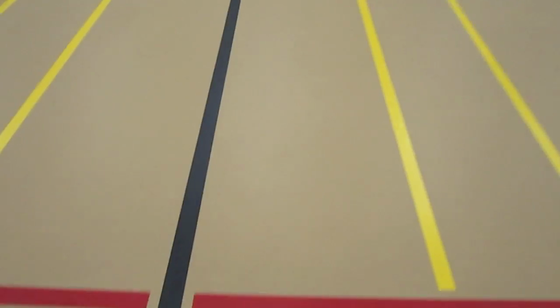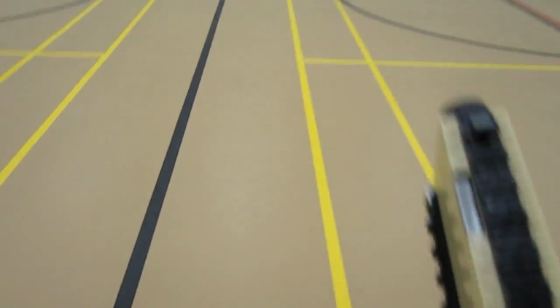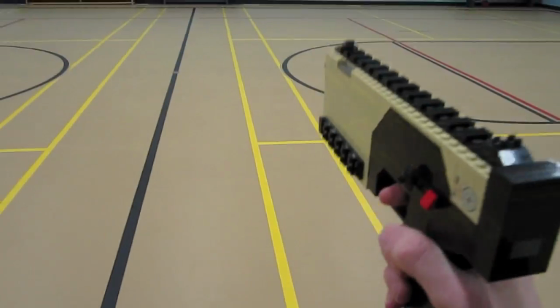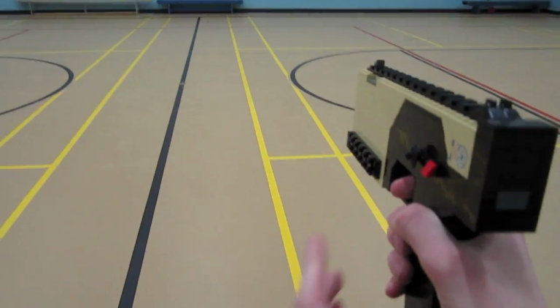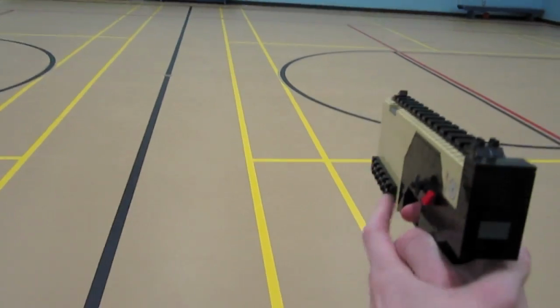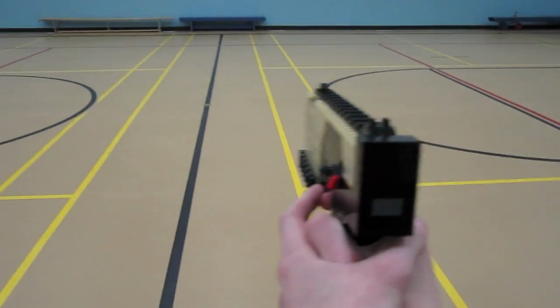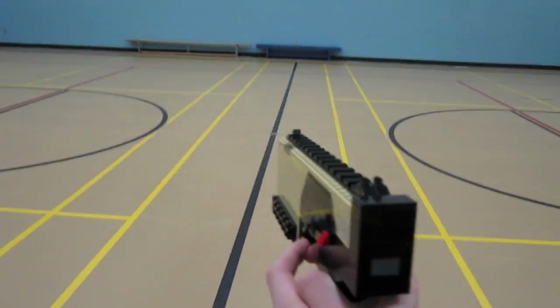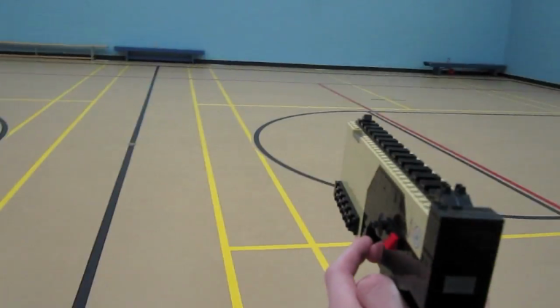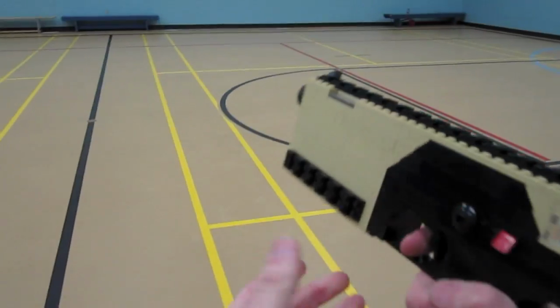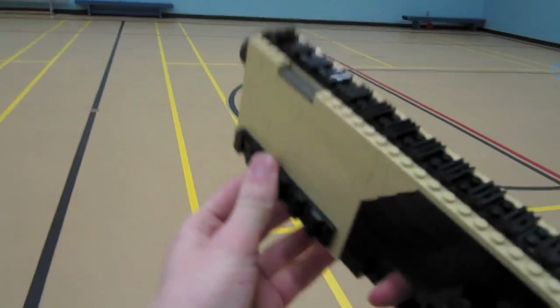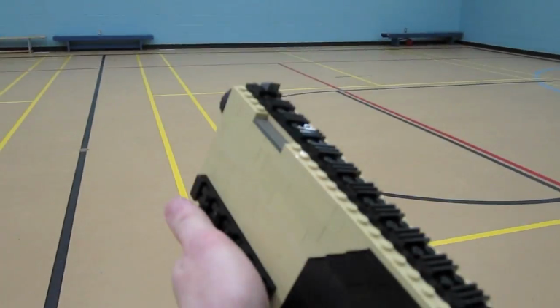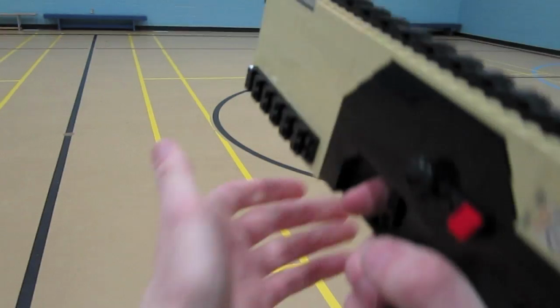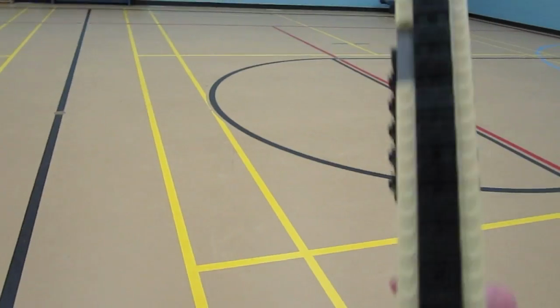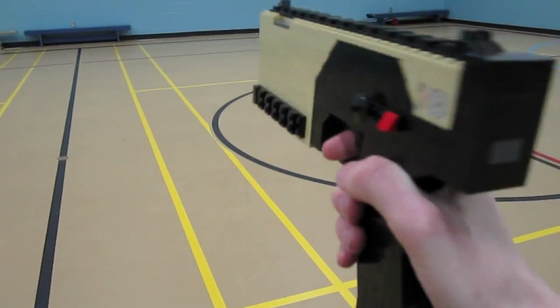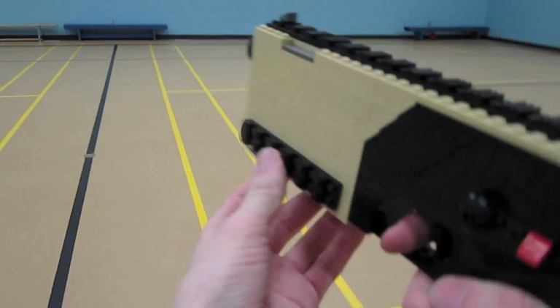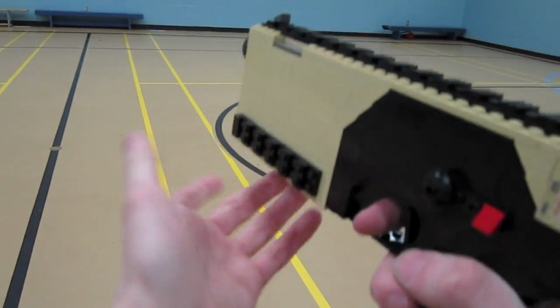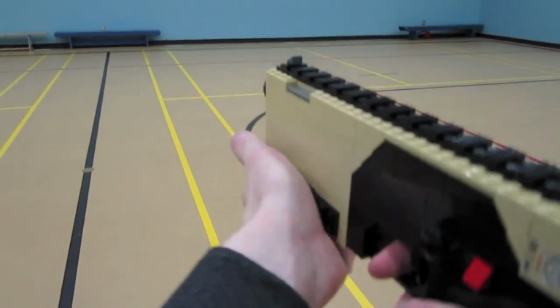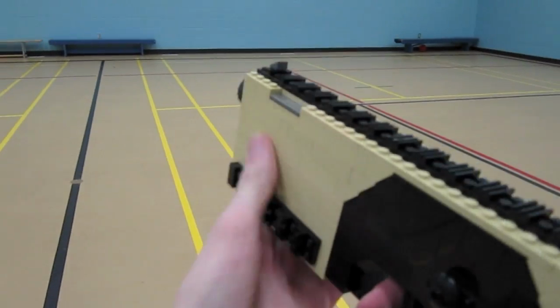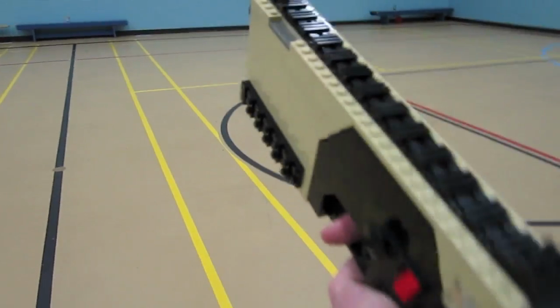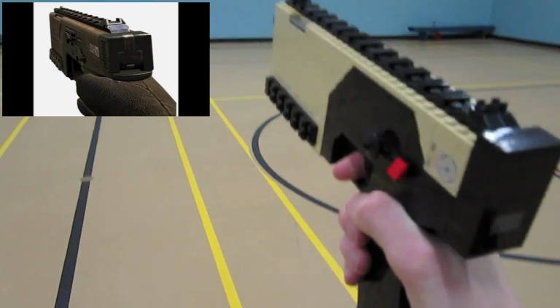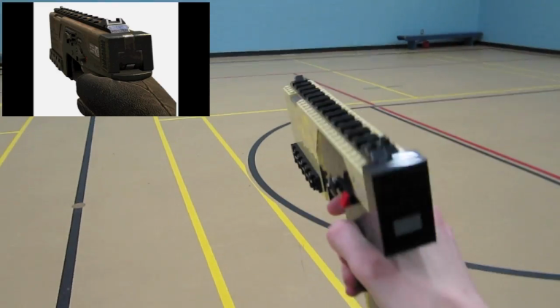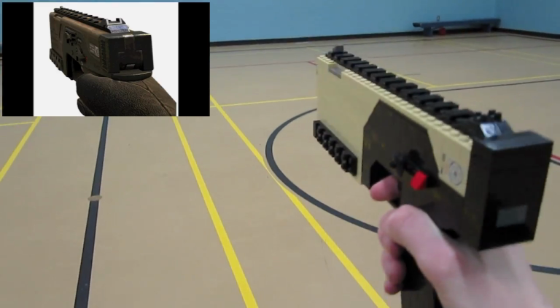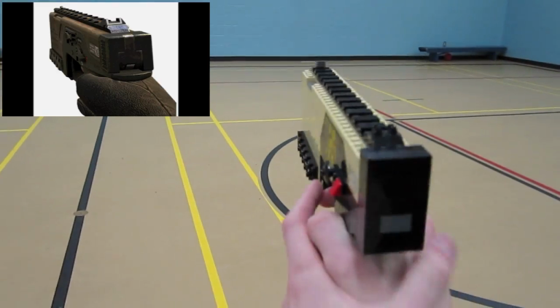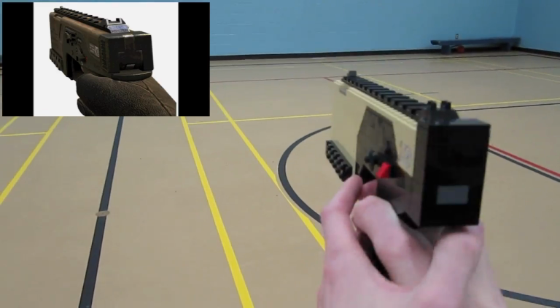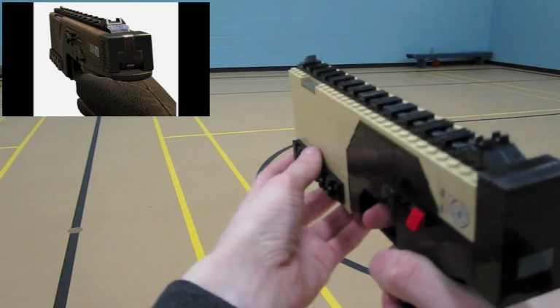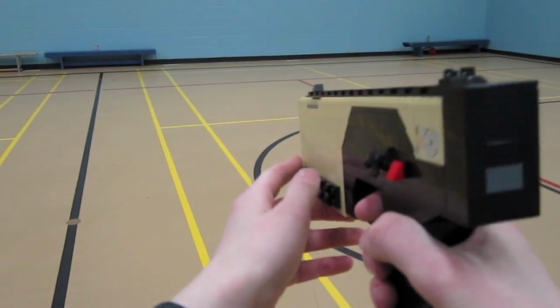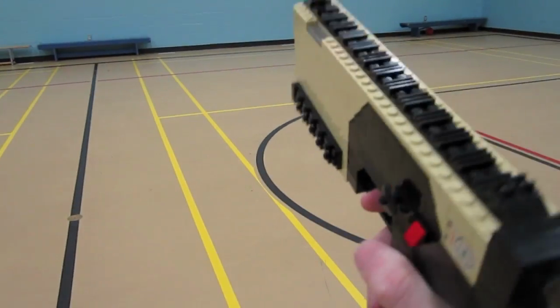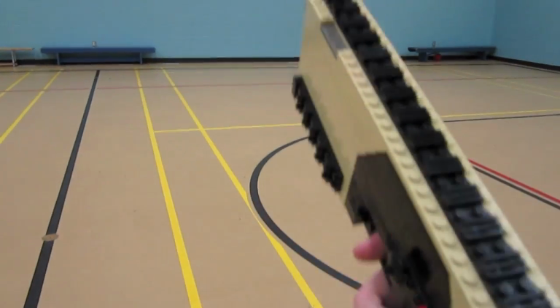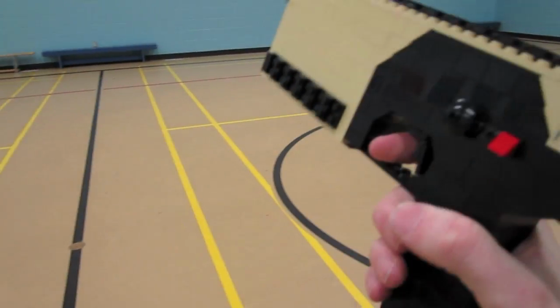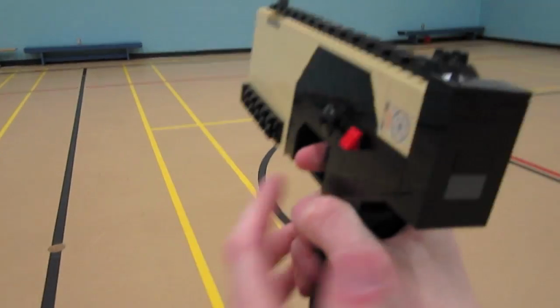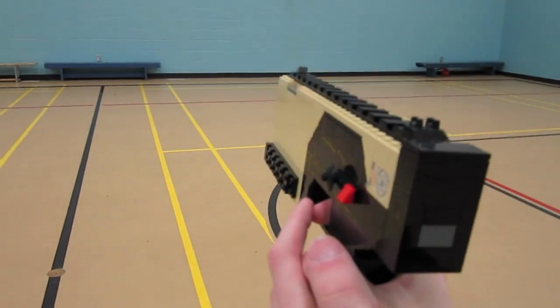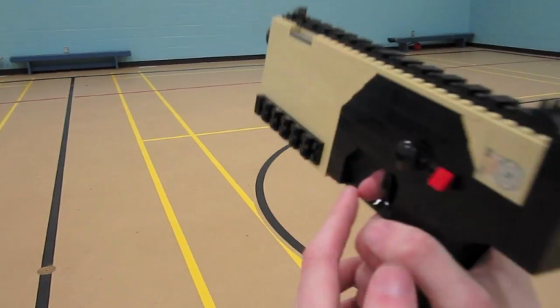The actual CAP-40 is made by Kriss, the same company that makes the Vector. What makes the CAP-40 so special is it's got weight on the front of it to reduce recoil — as it shoots, it pulls the barrel down to keep the recoil manageable.